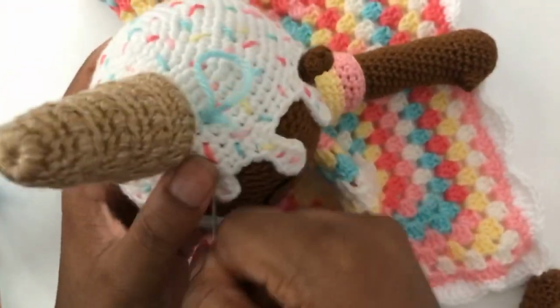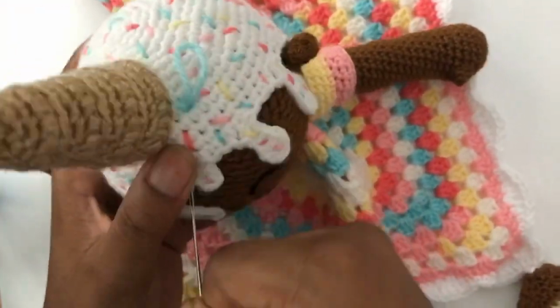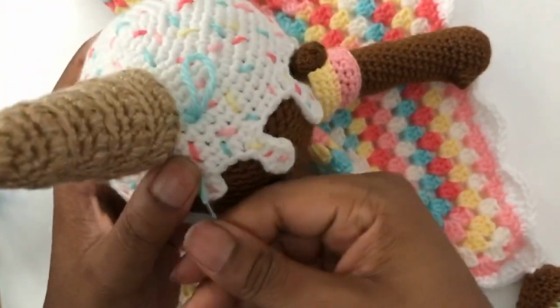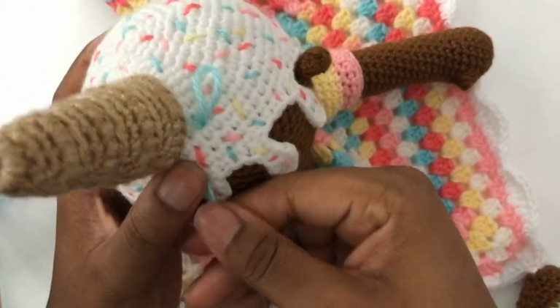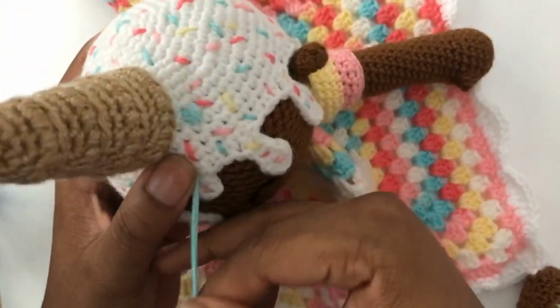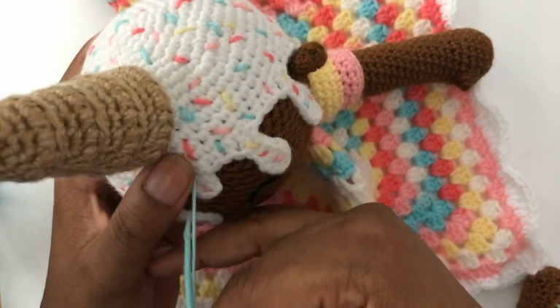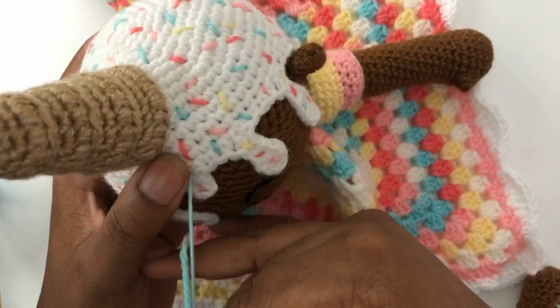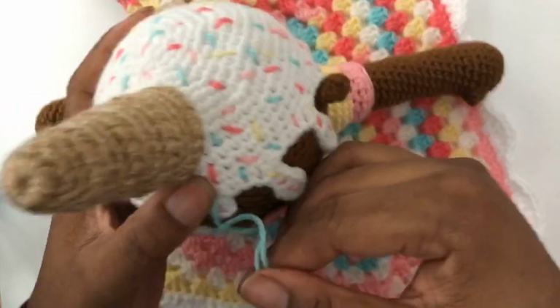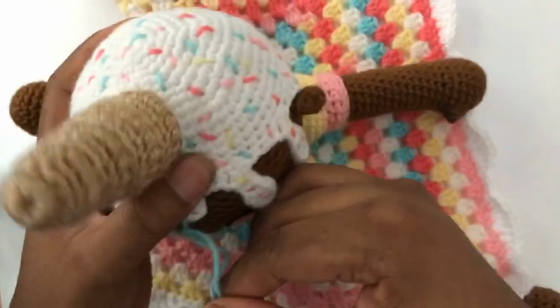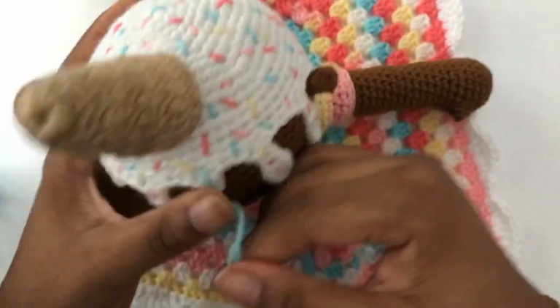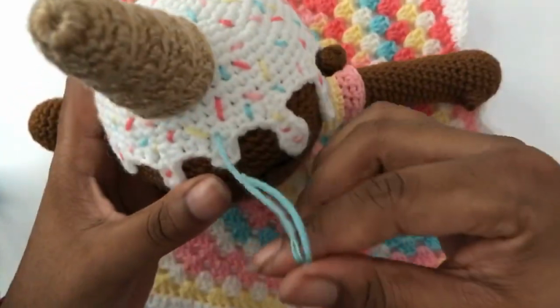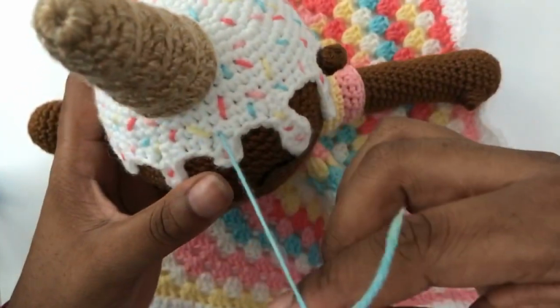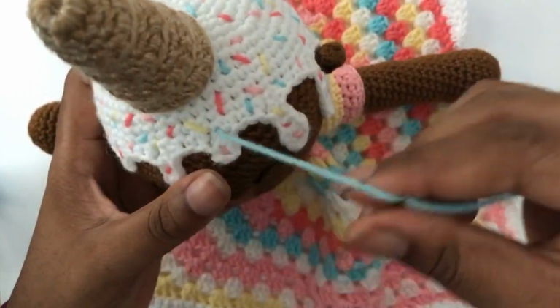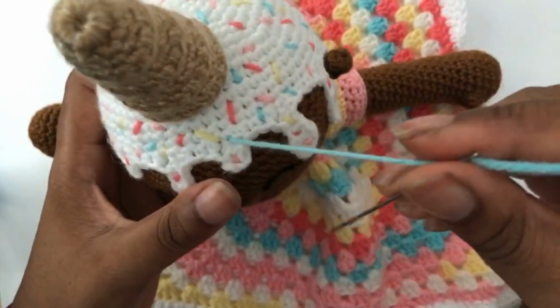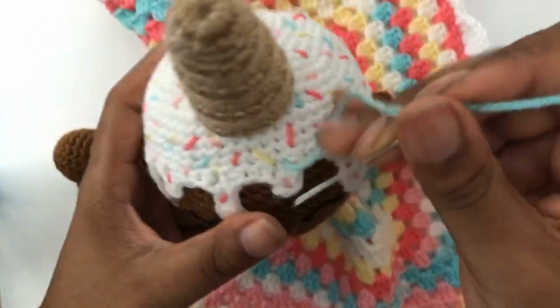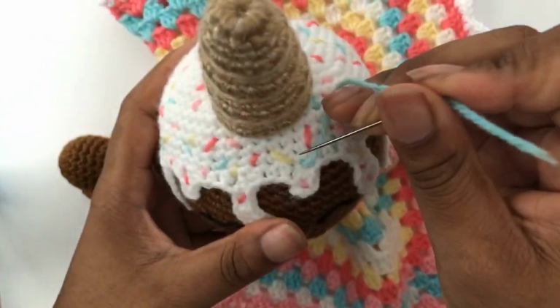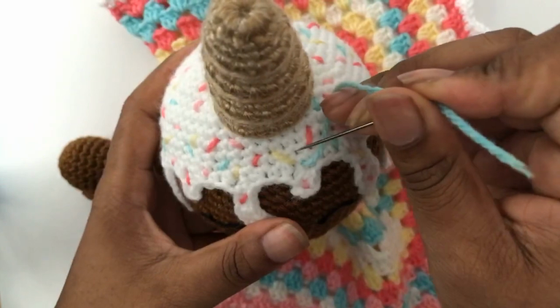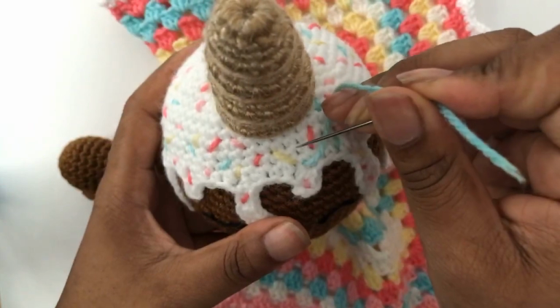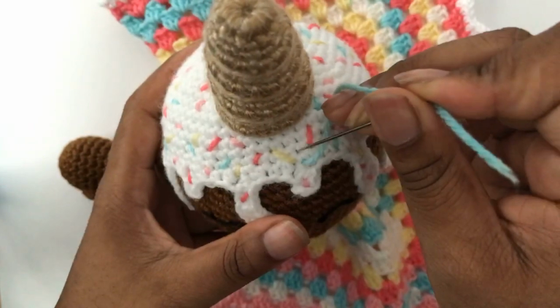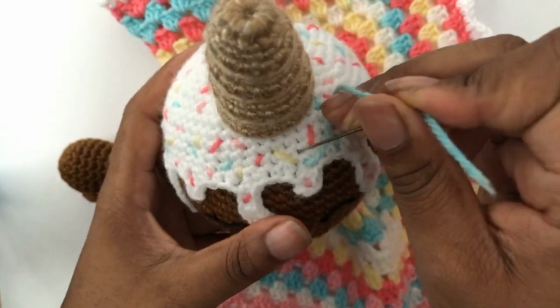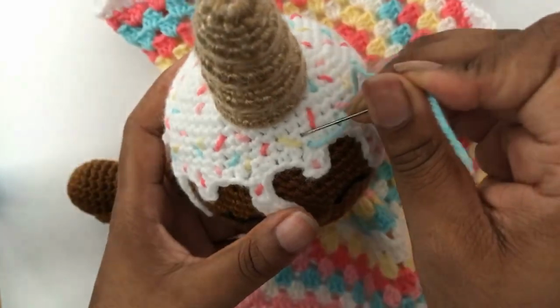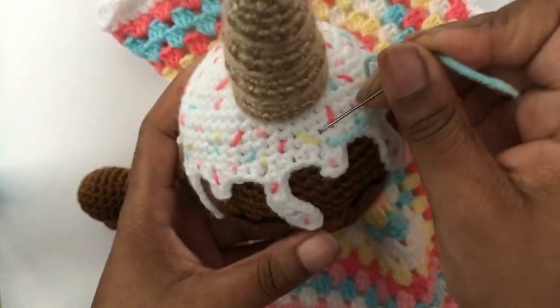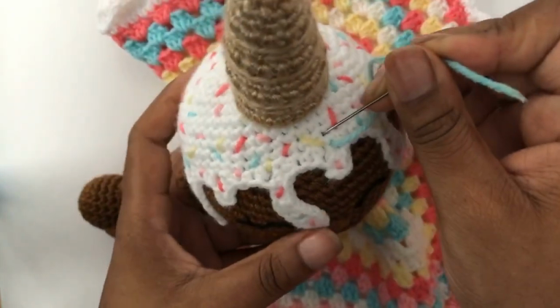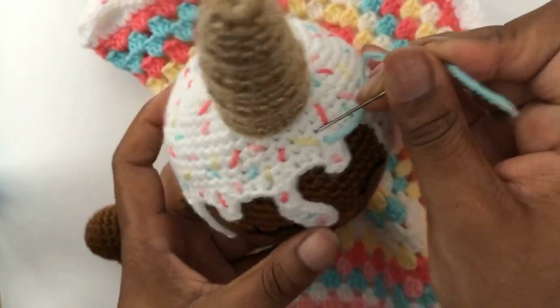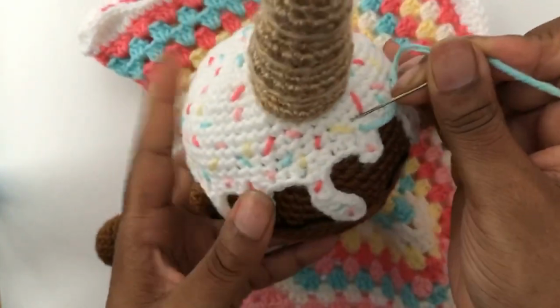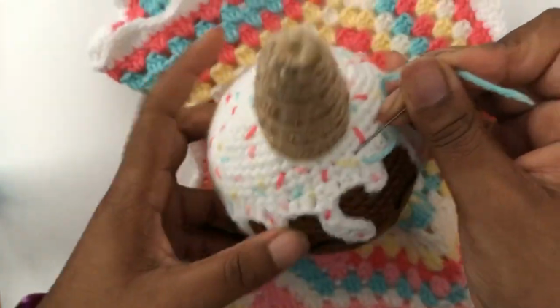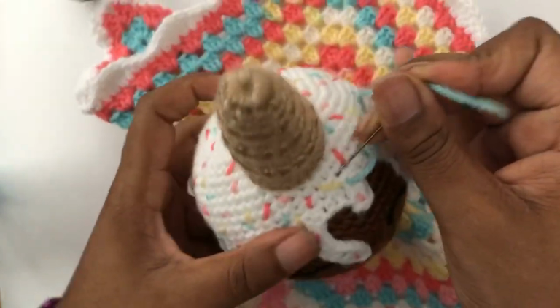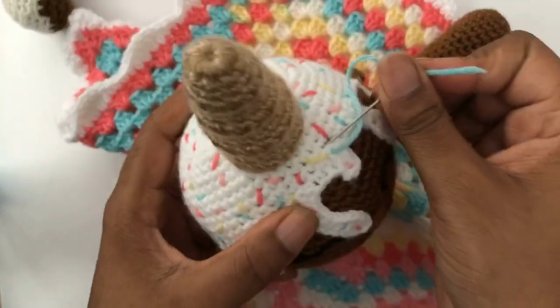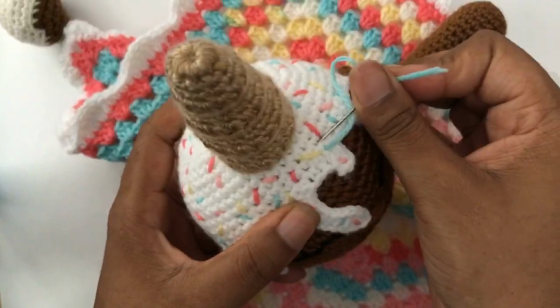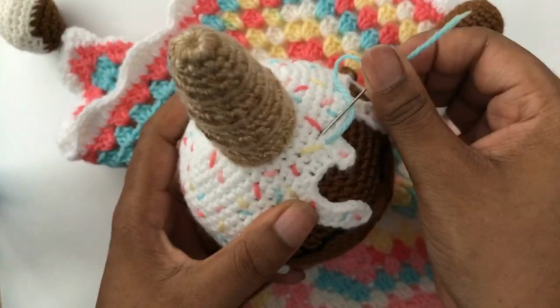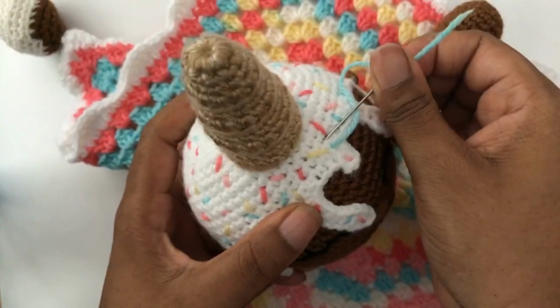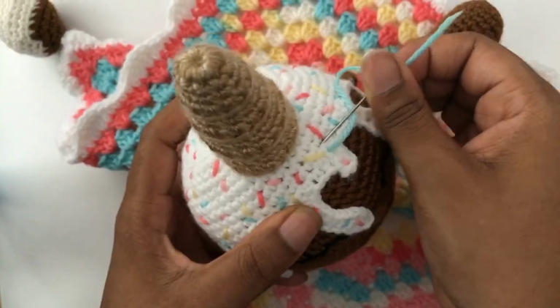I'm hype about this design because it's been on my mind for months. She was actually going to be a whole doll, but I was like — okay, you're probably doing way too much.